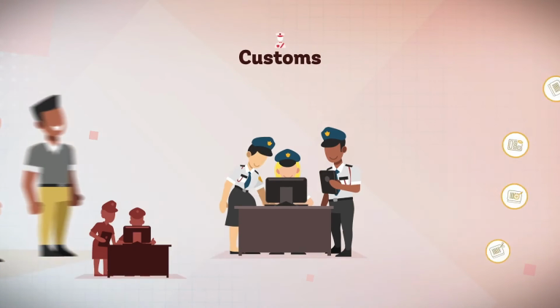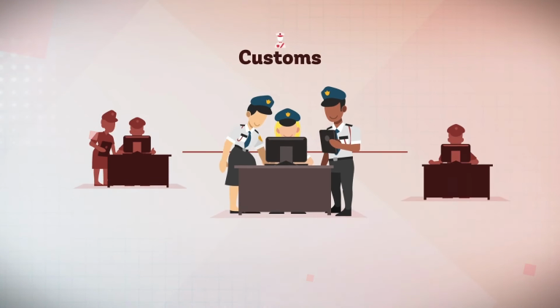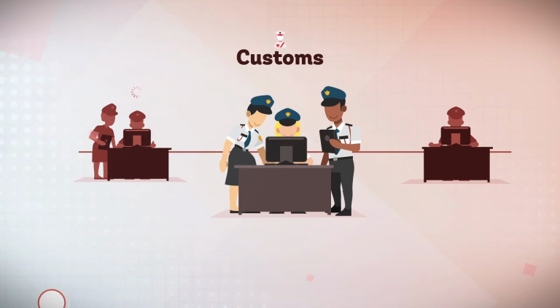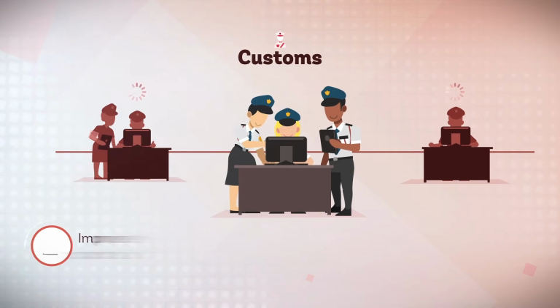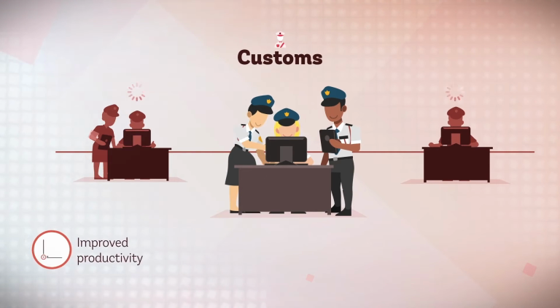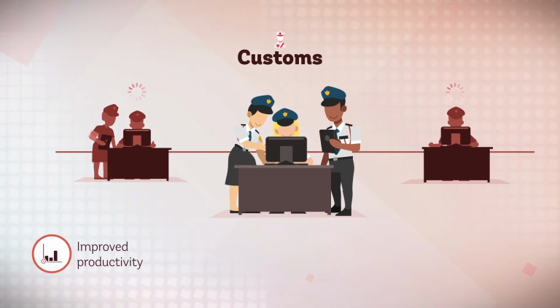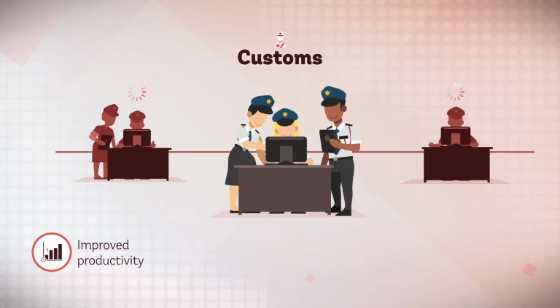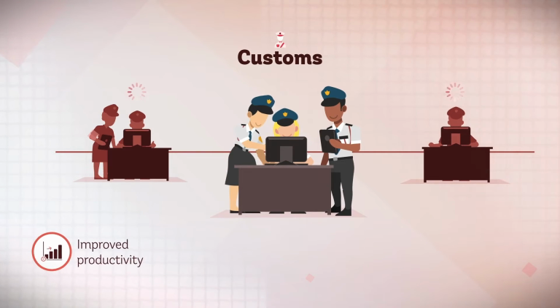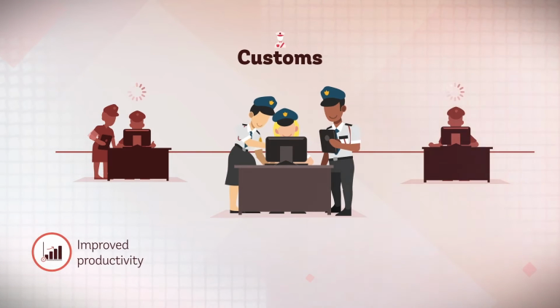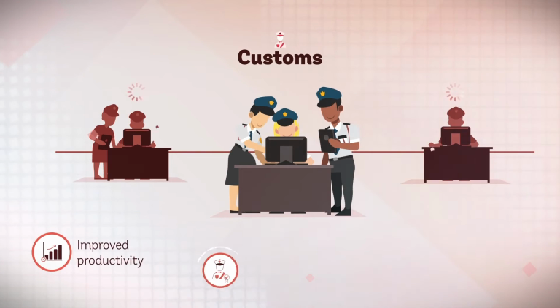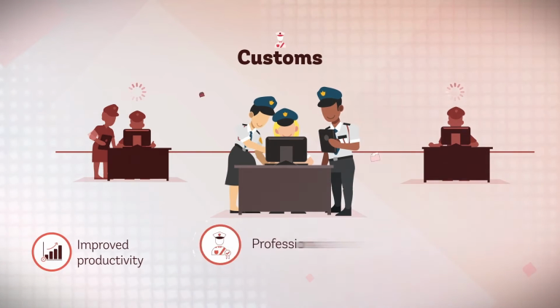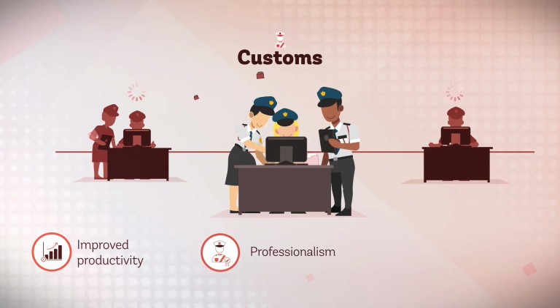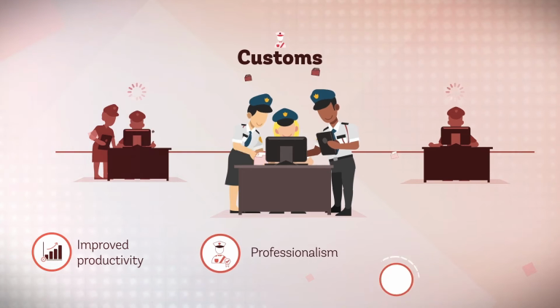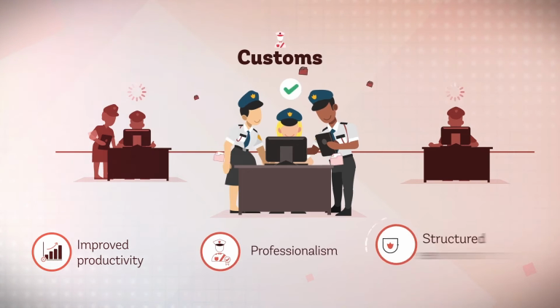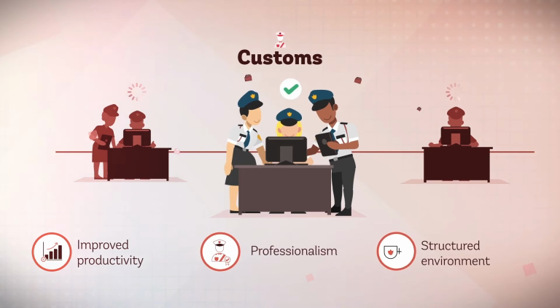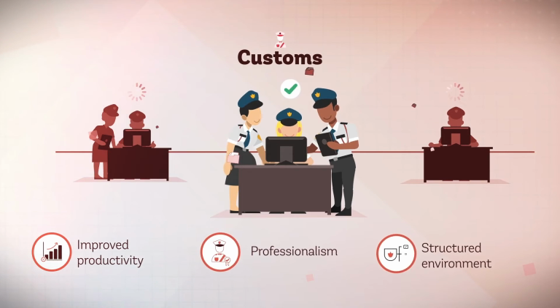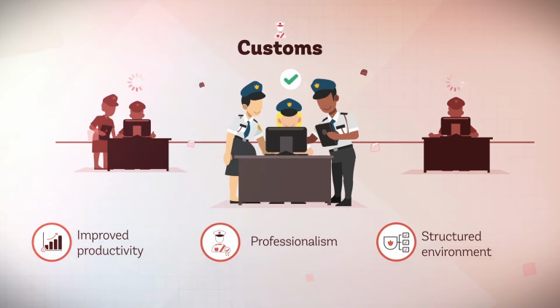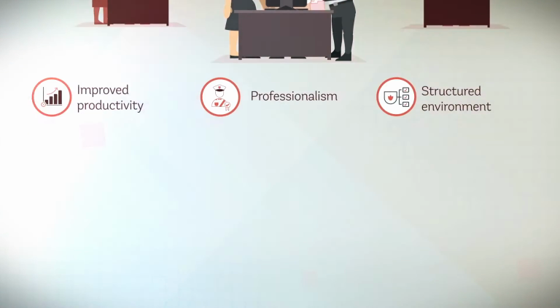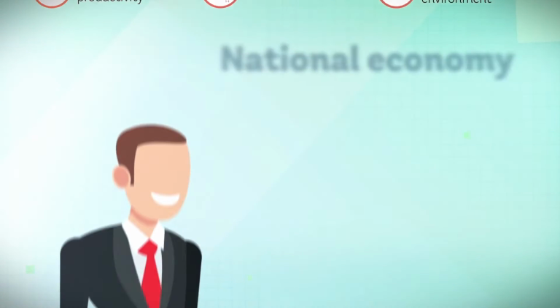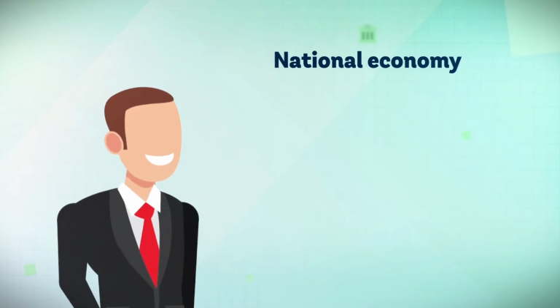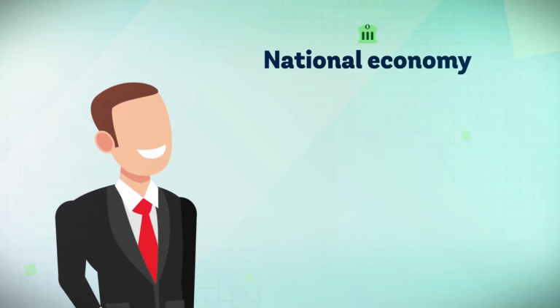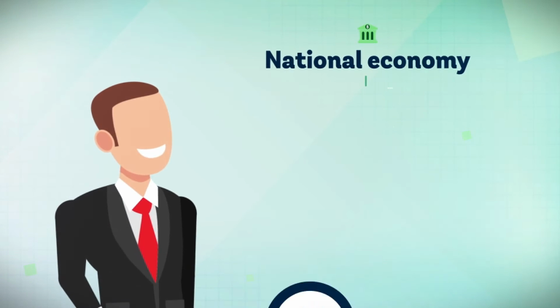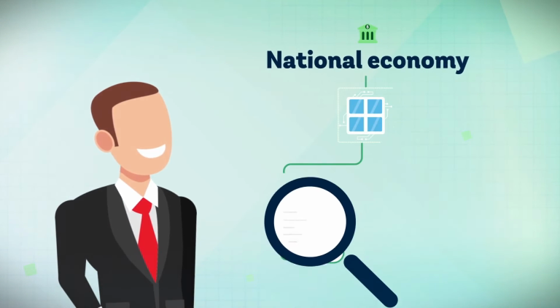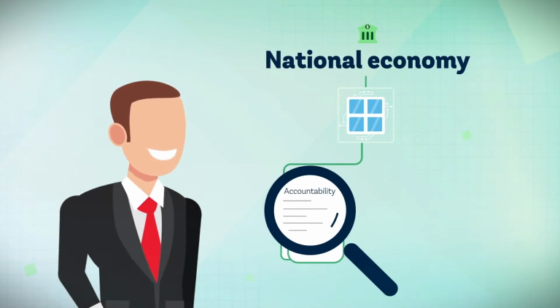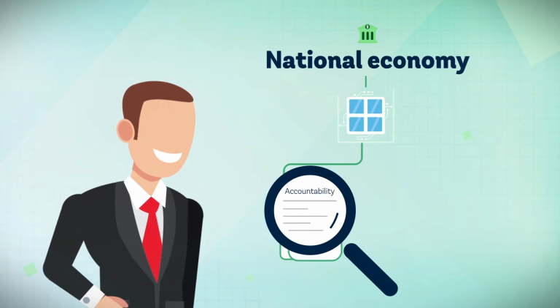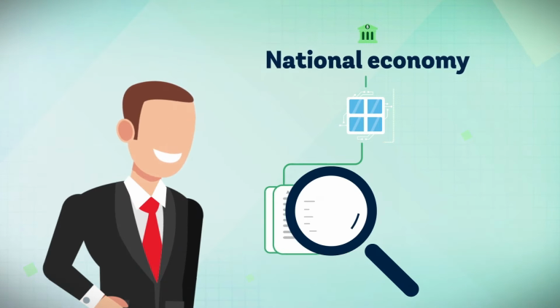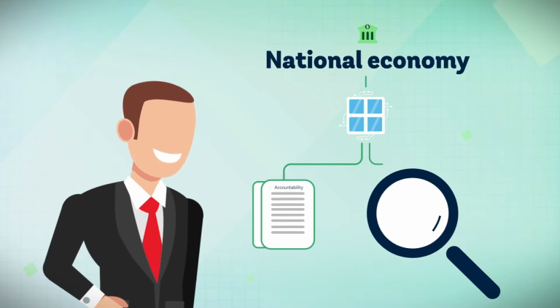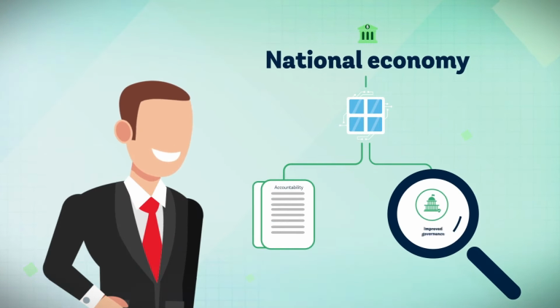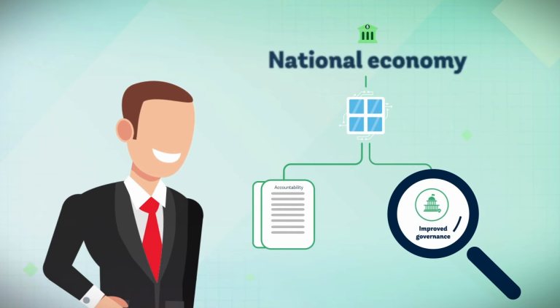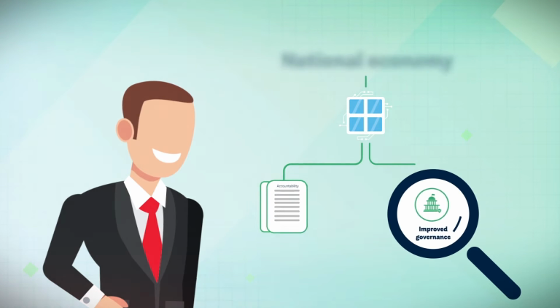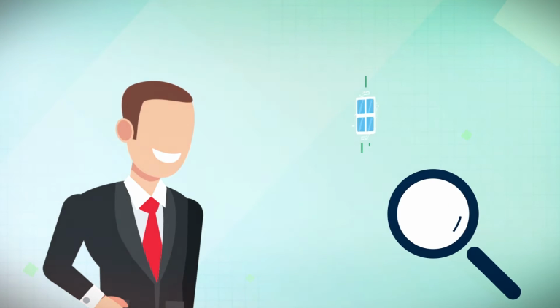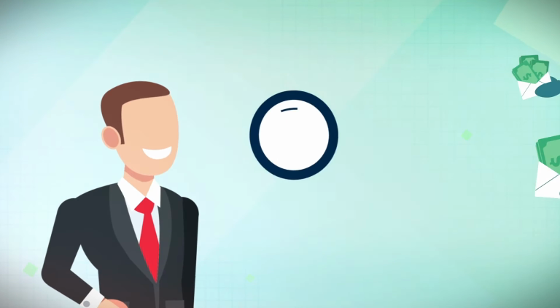For customs: improved staff productivity, enhanced professionalism and better coordination between administrations. For the economy as a whole: improved transparency and governance and reduced corruption.